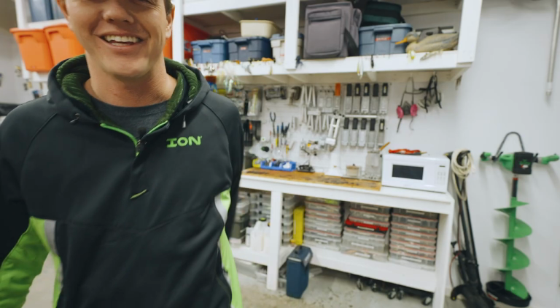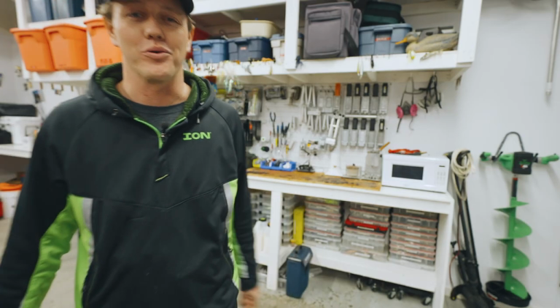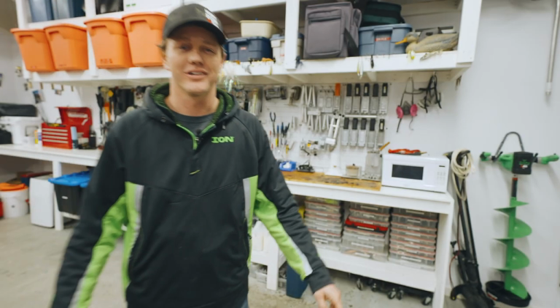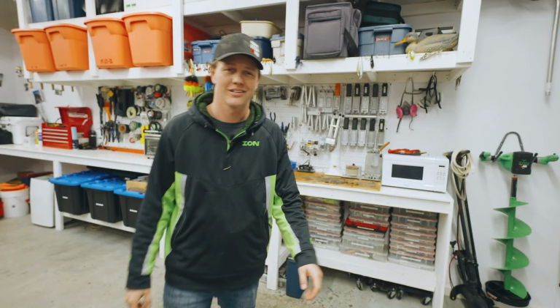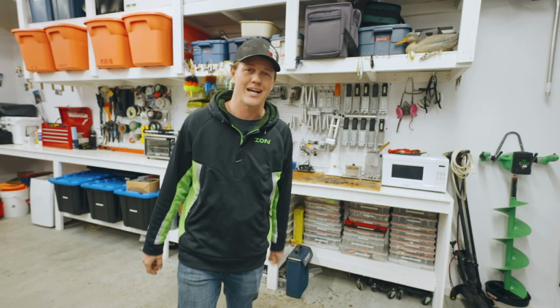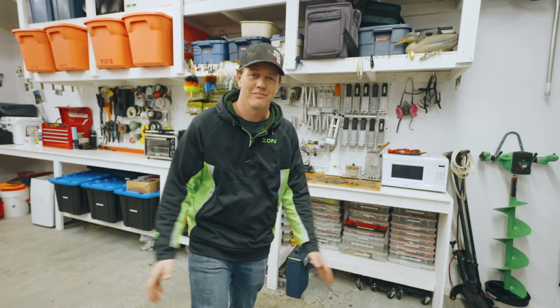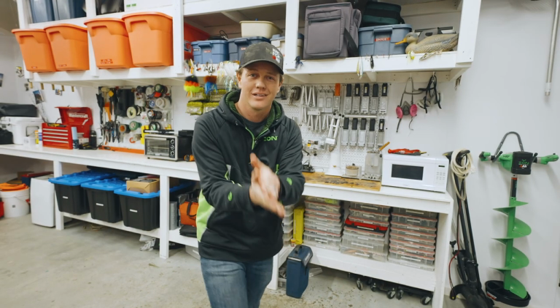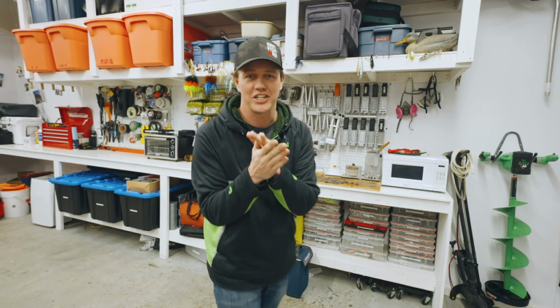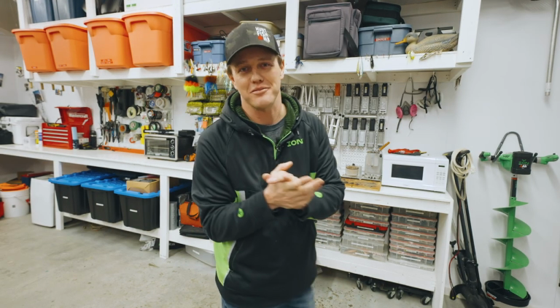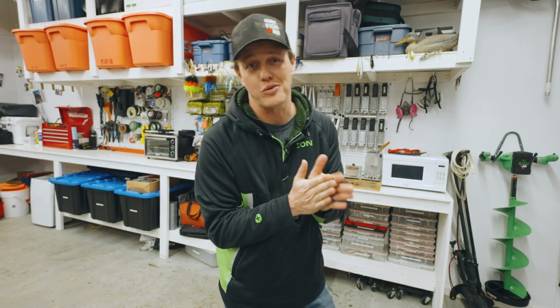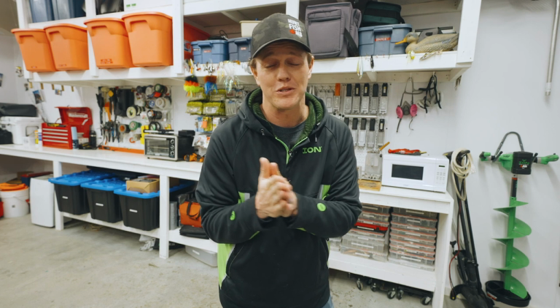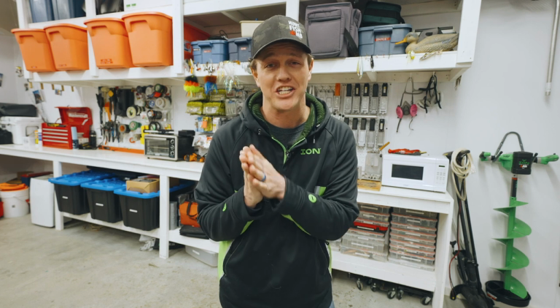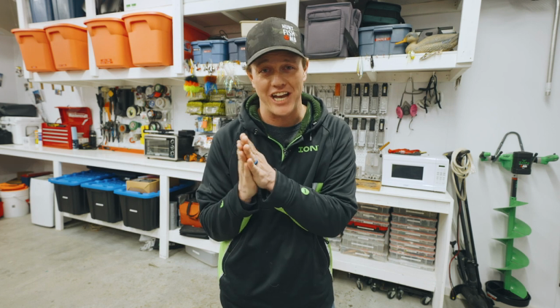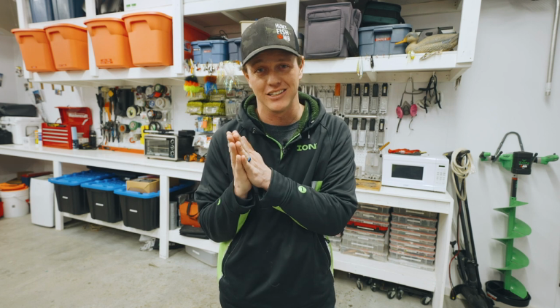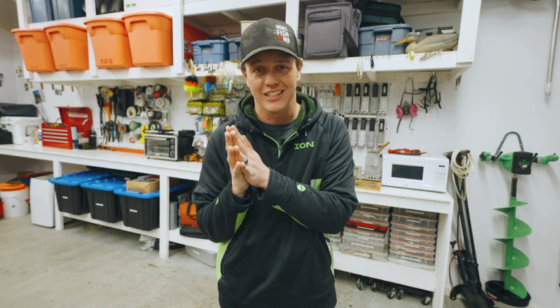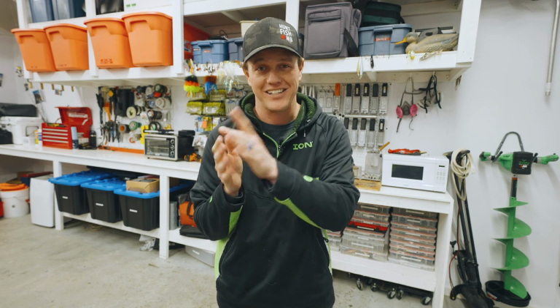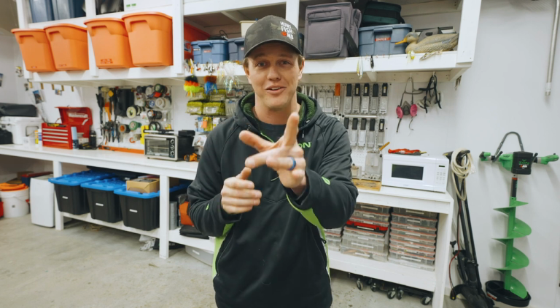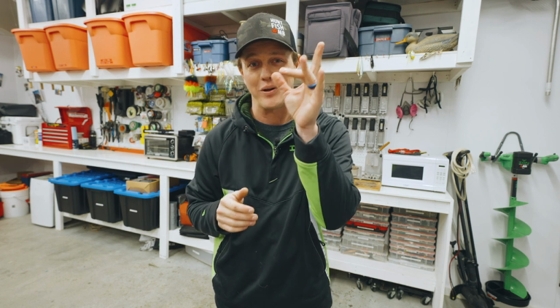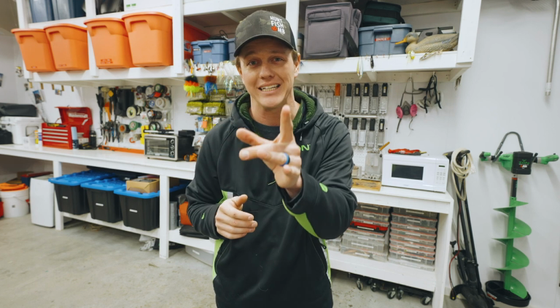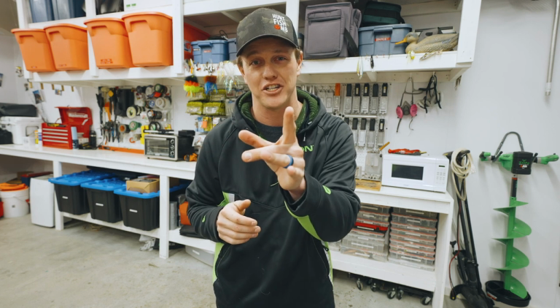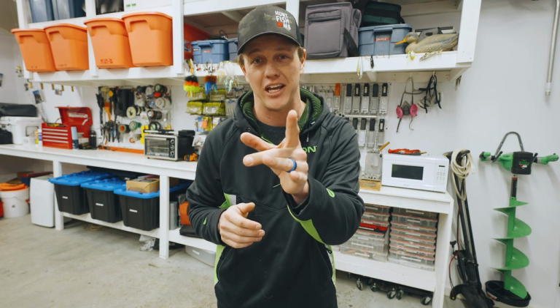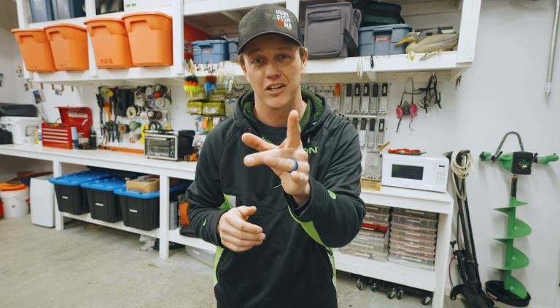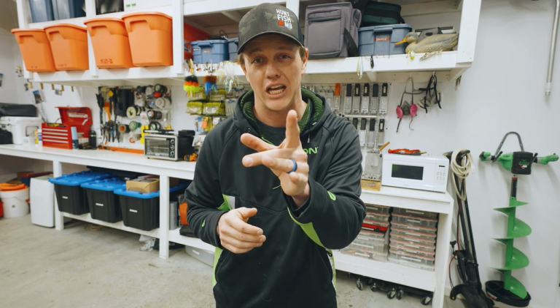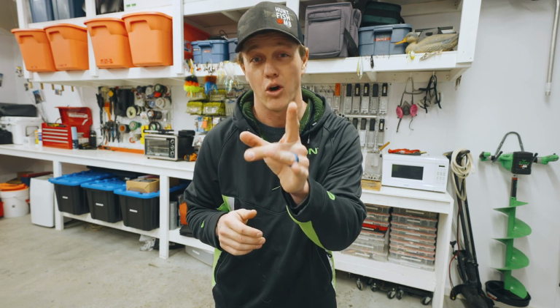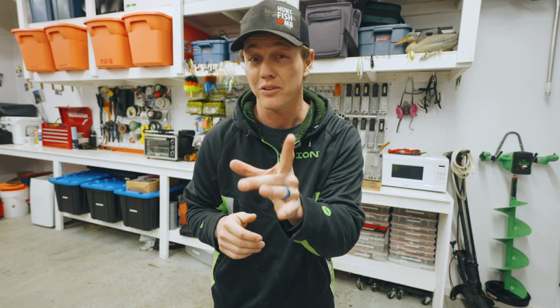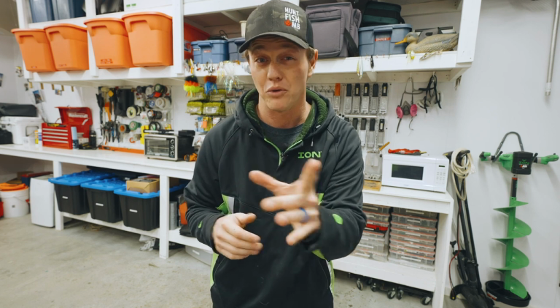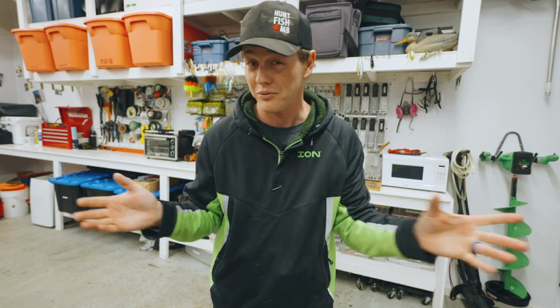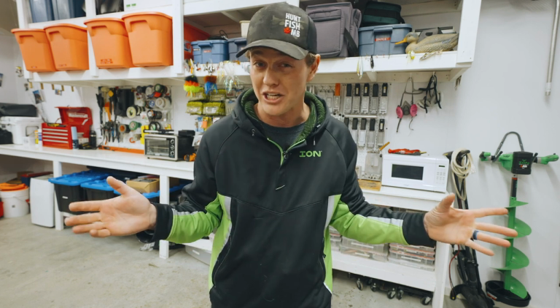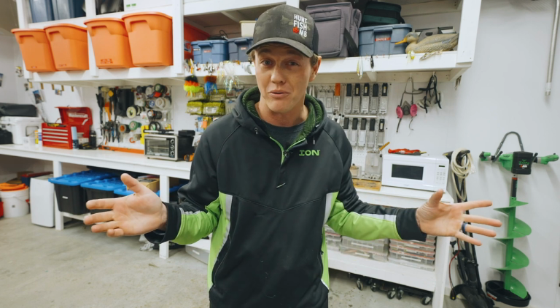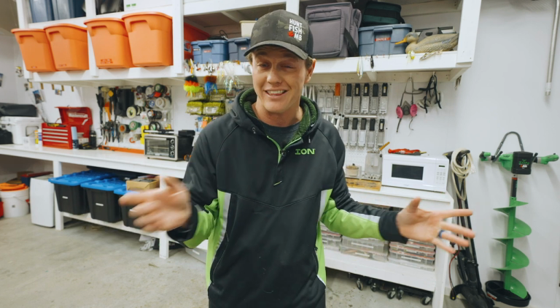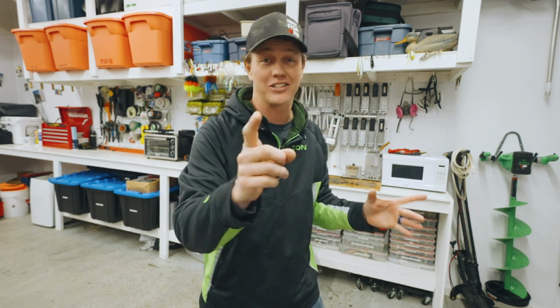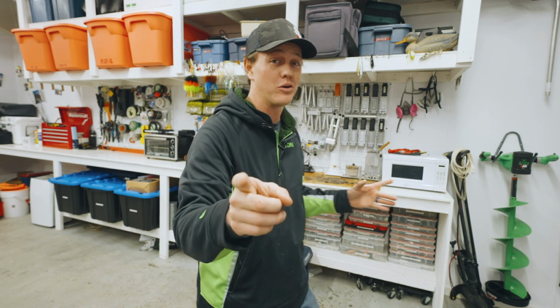Yo, what's up? Jay Stevens here. Welcome to my channel. Today we're going ice fishing. Hopefully we're going to catch a big walleye. That is the goal.